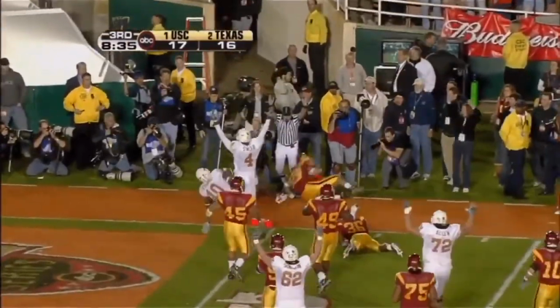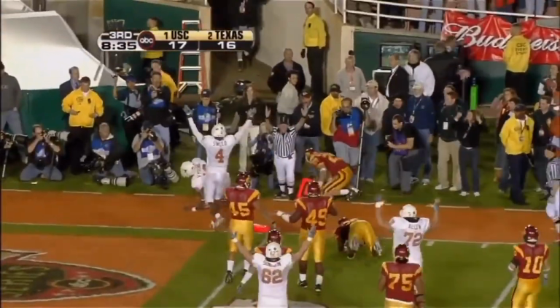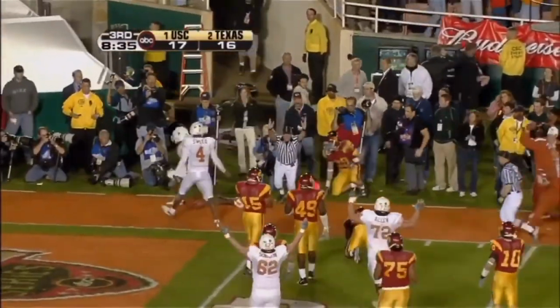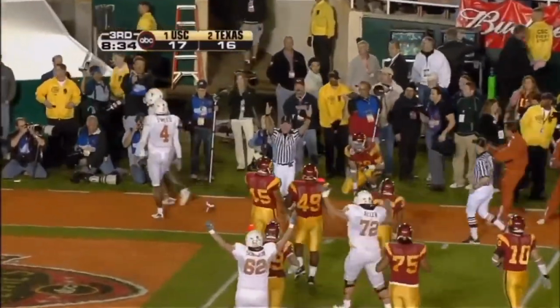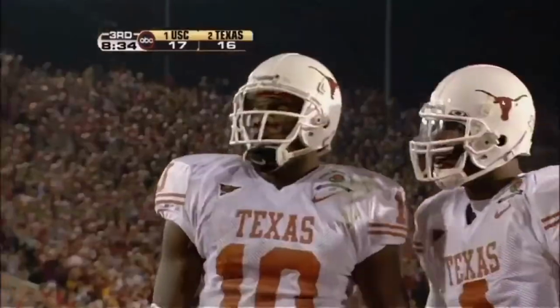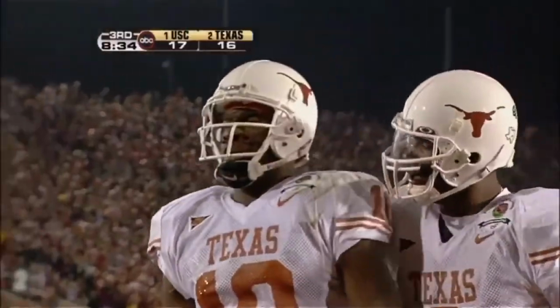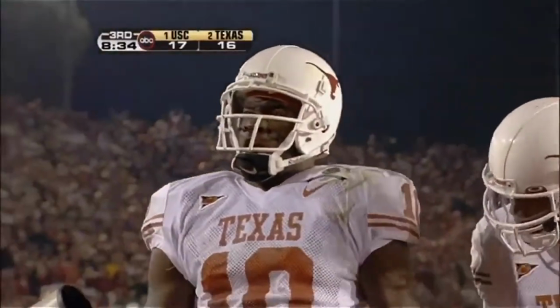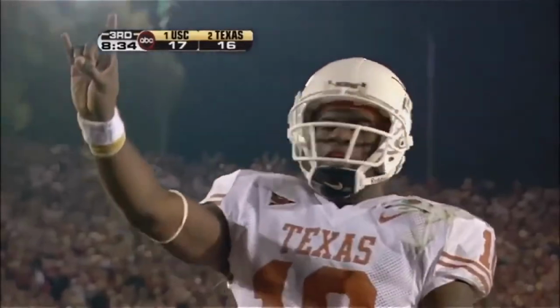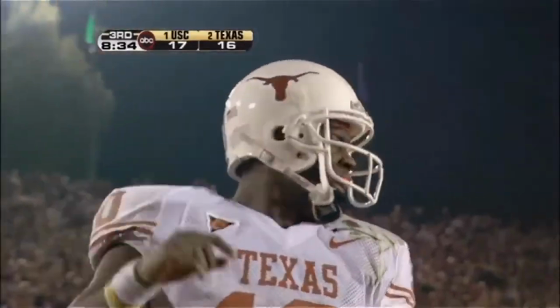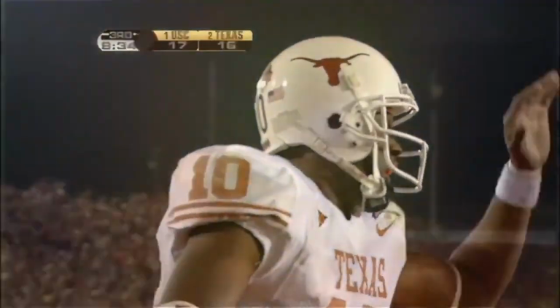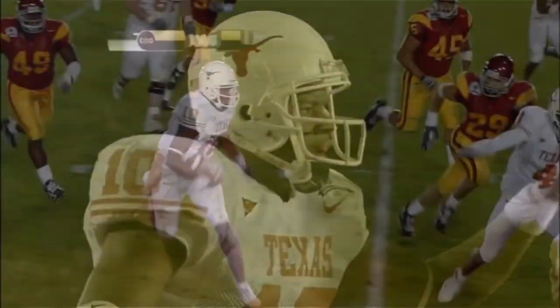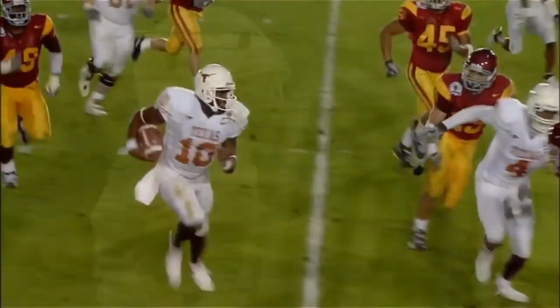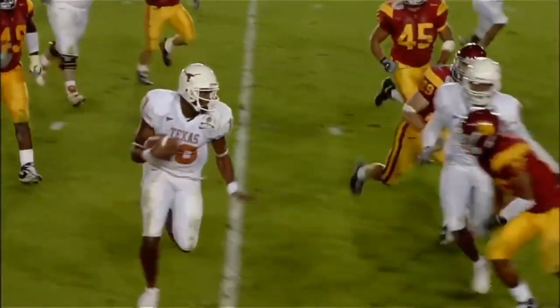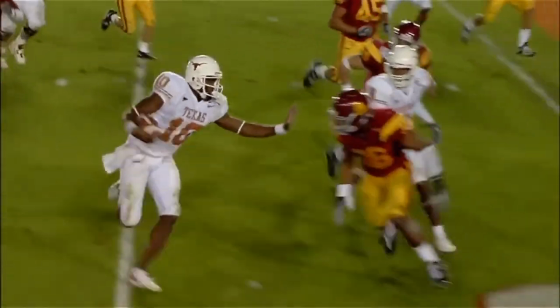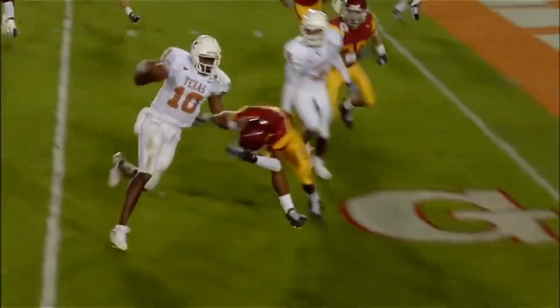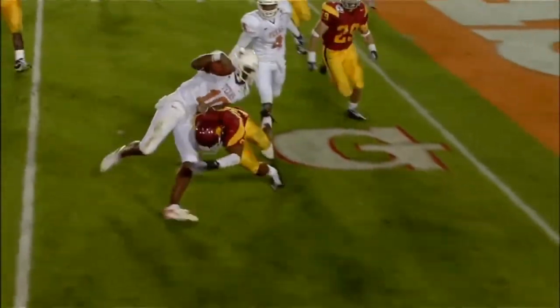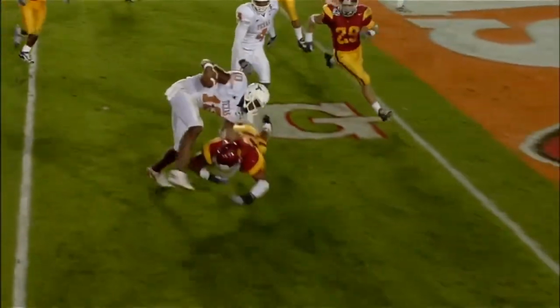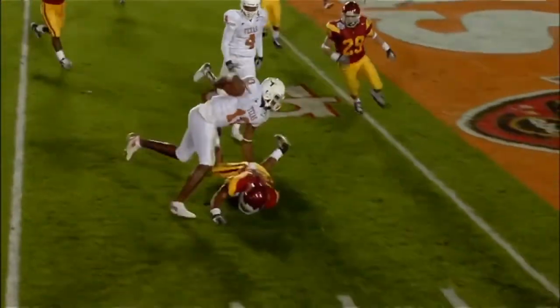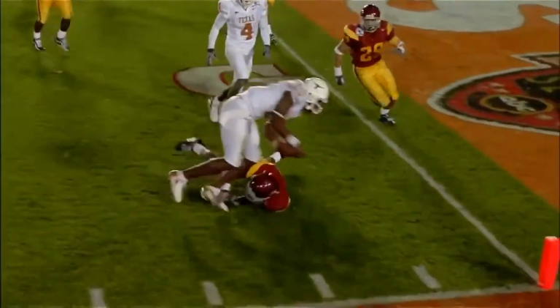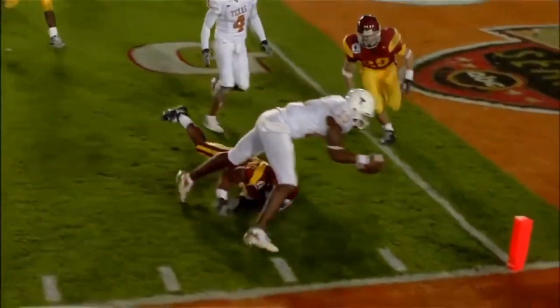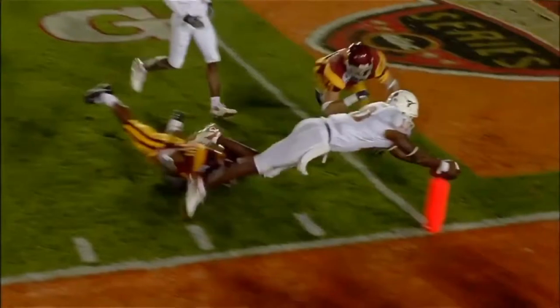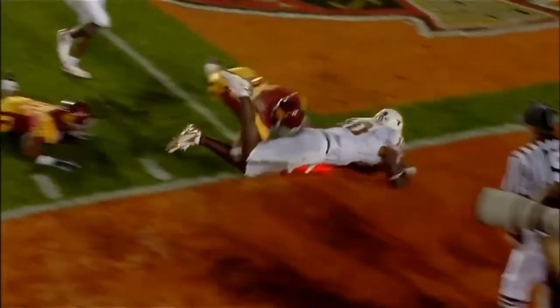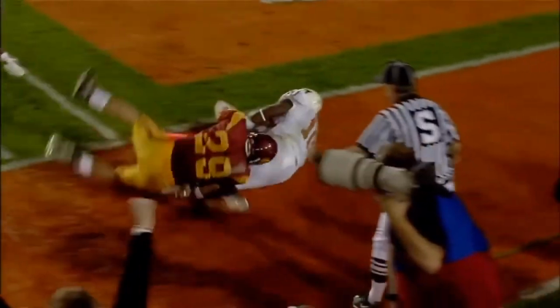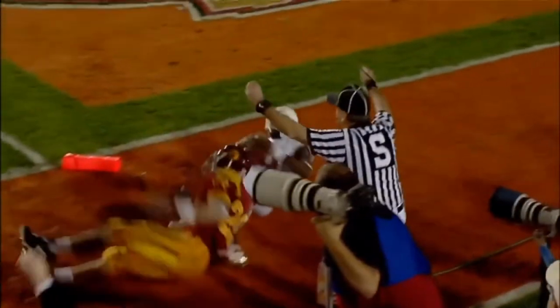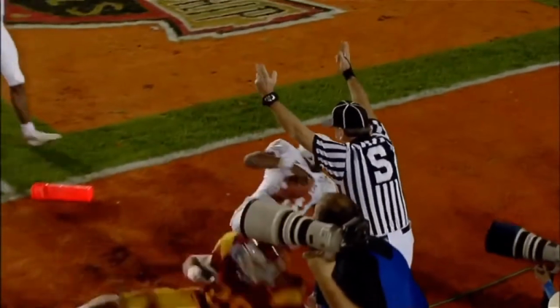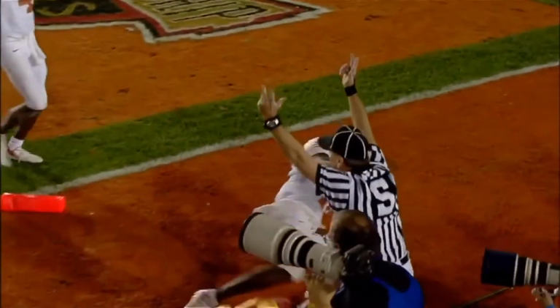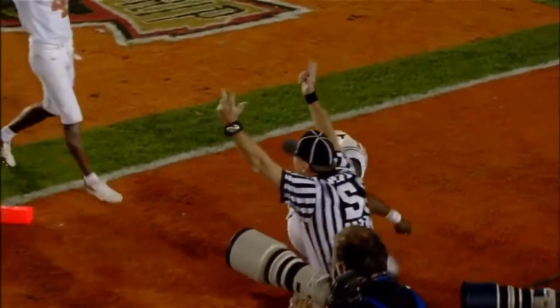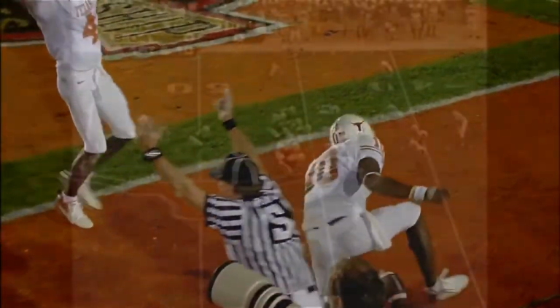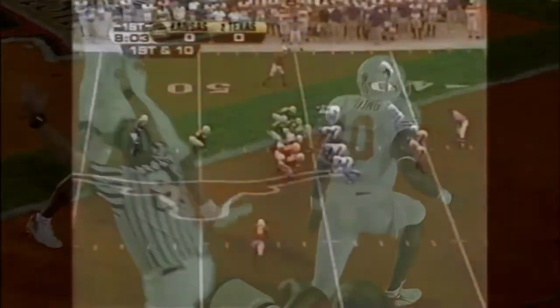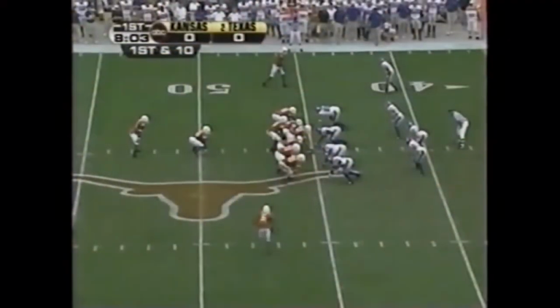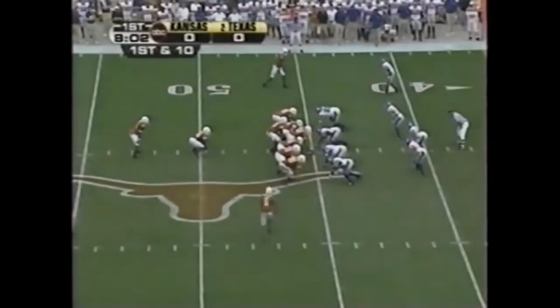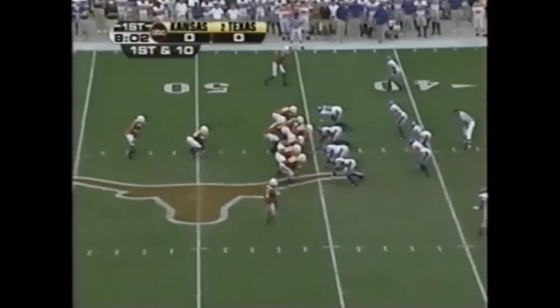Reaches for it. Touchdown — he comes right to this point here, just overpowers the tackler. Stretches out and scores. Into Kansas territory.